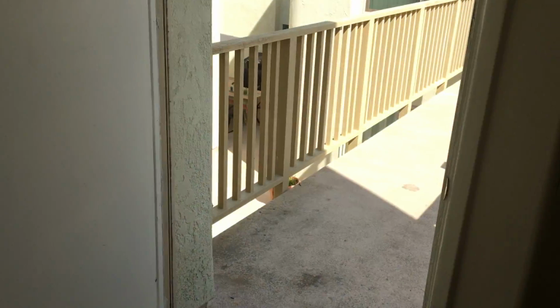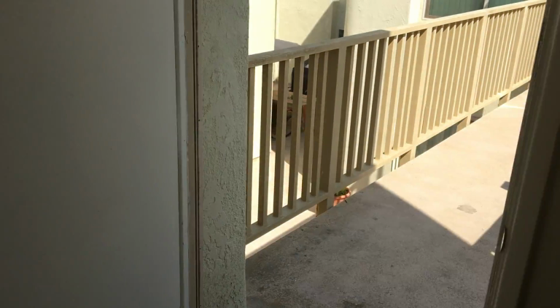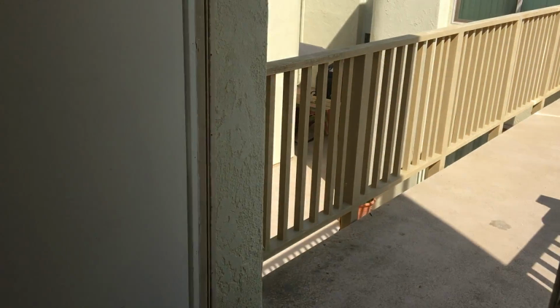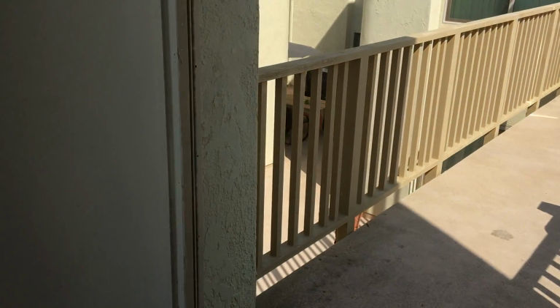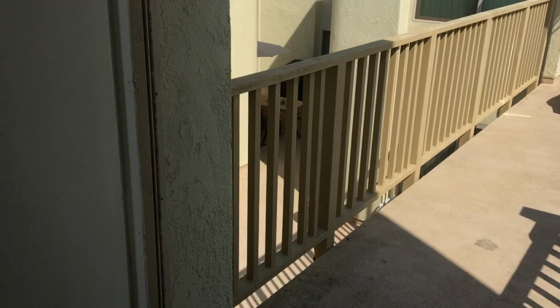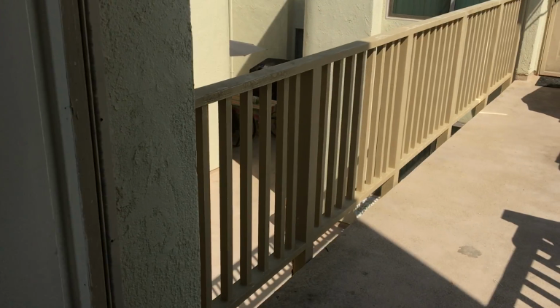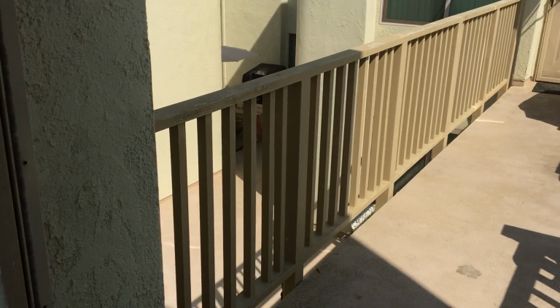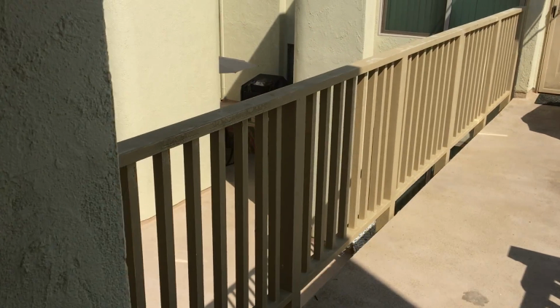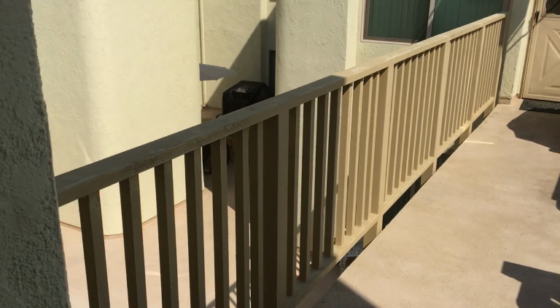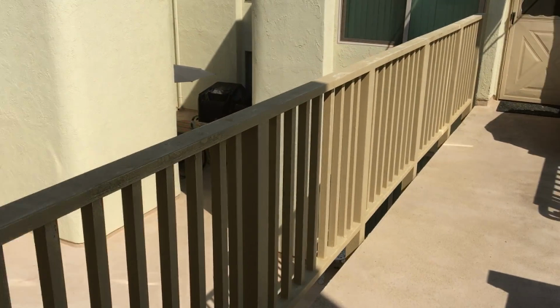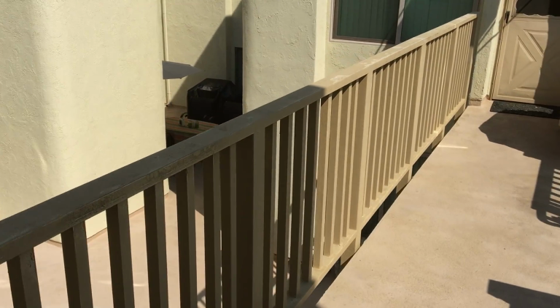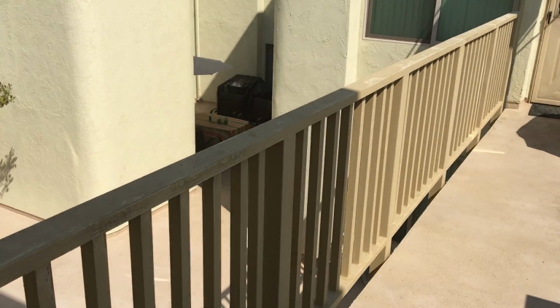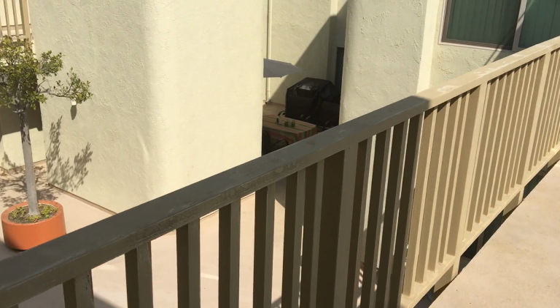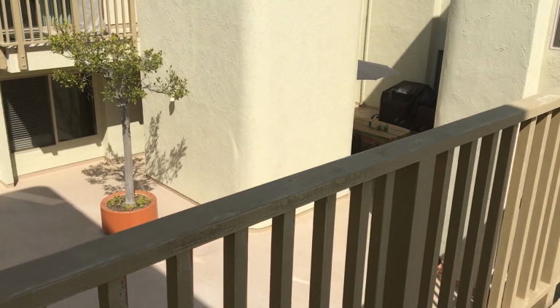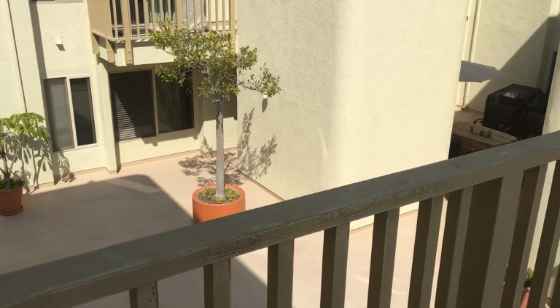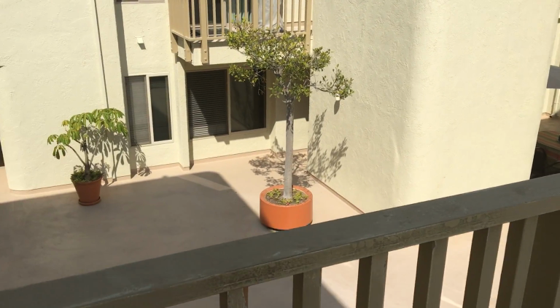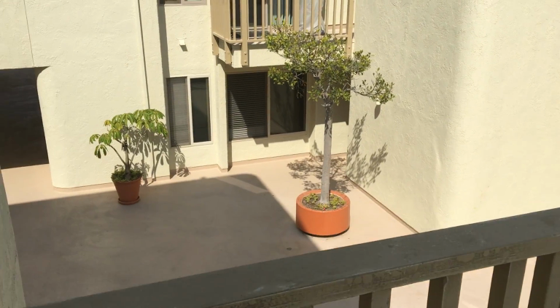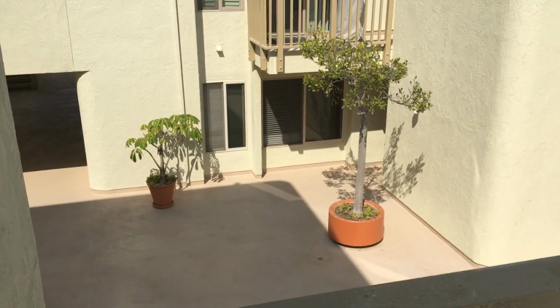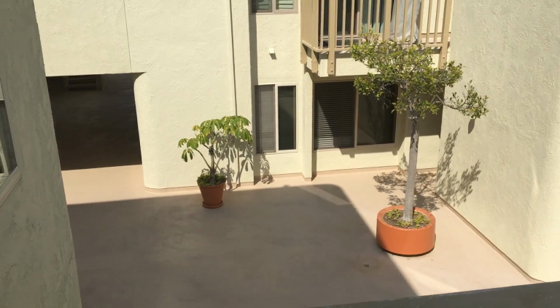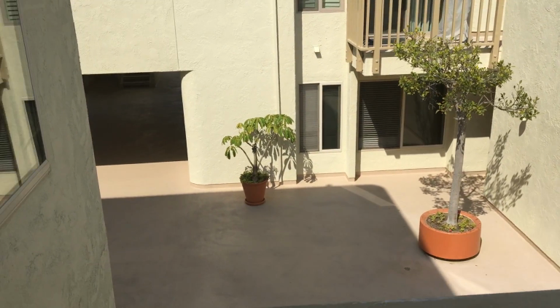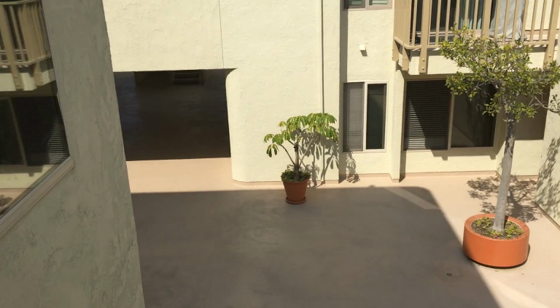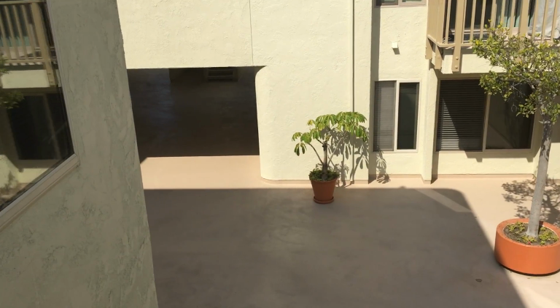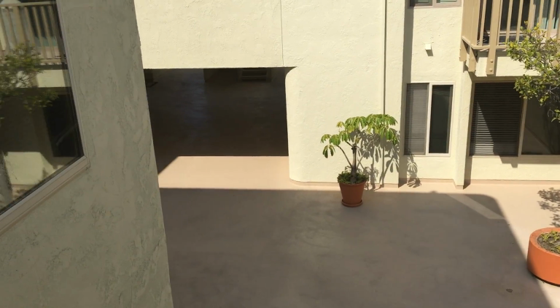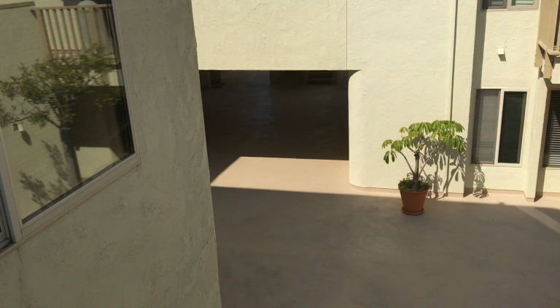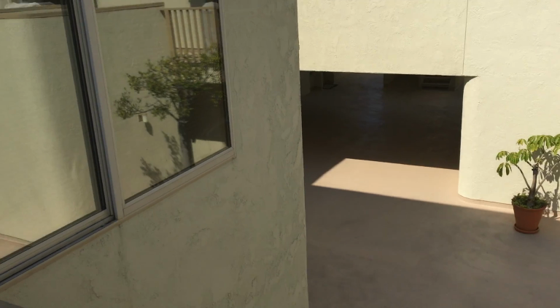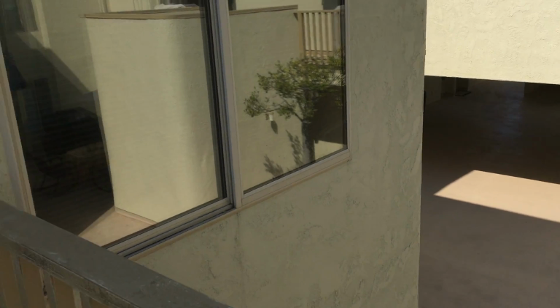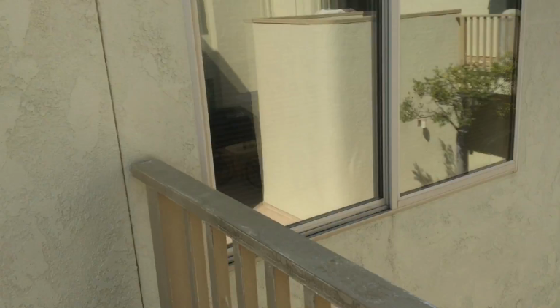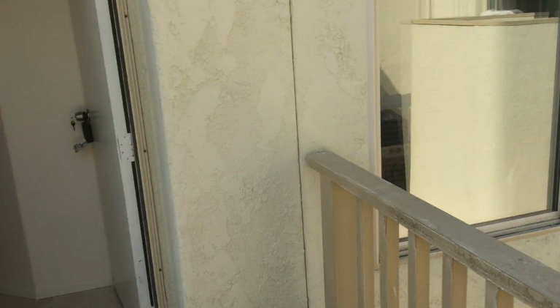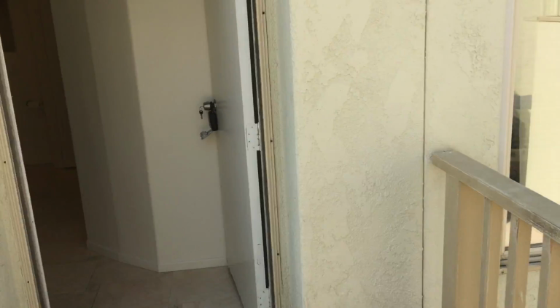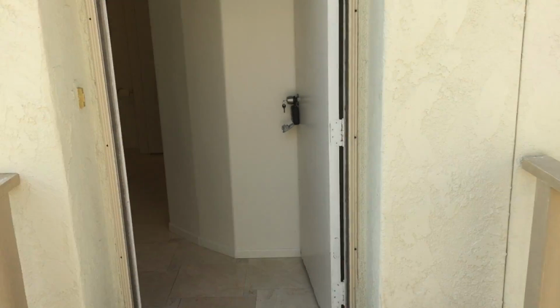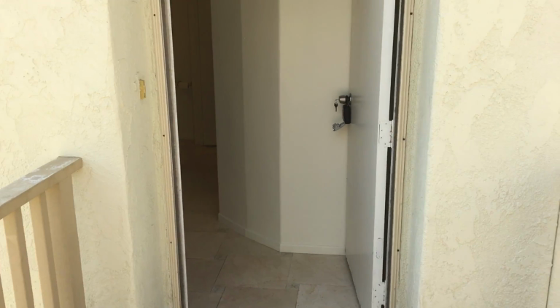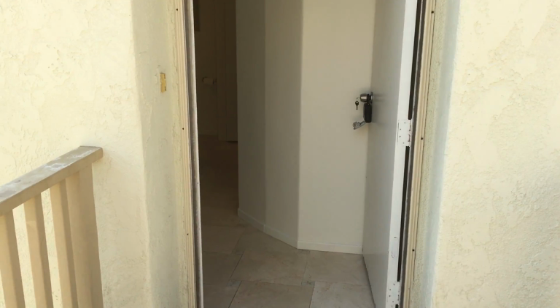The location of the unit within the complex is at the top of the stairs. There is no elevator access, and there is nobody above you in the unit.